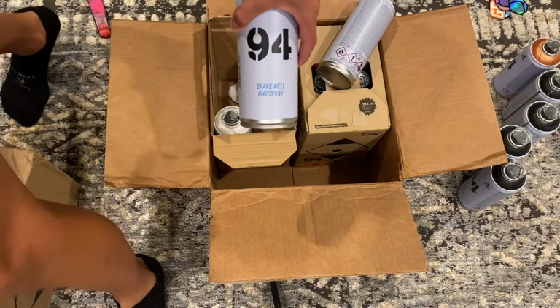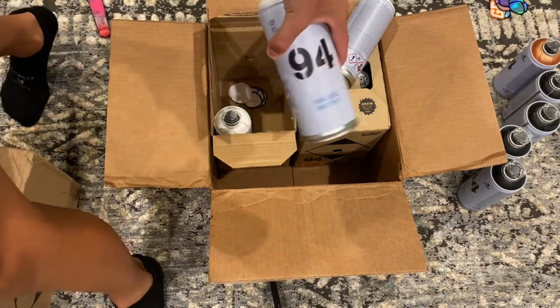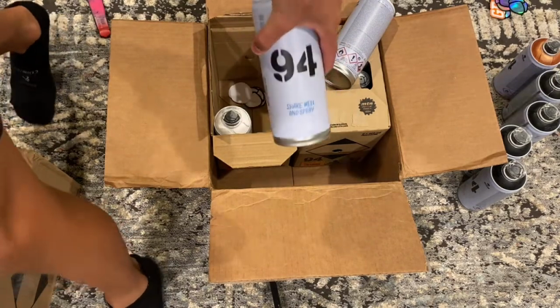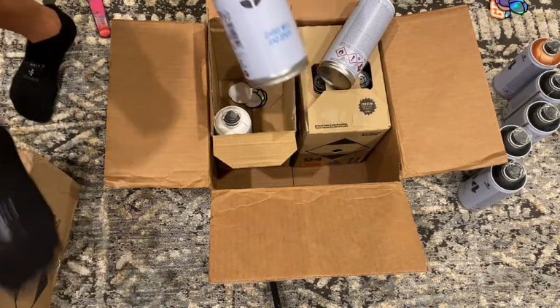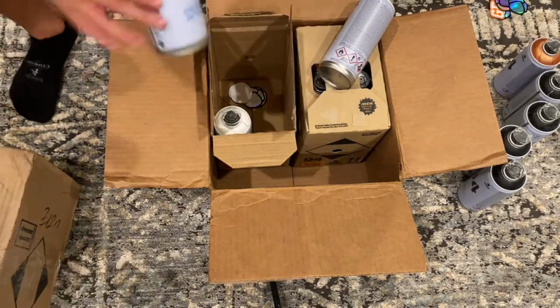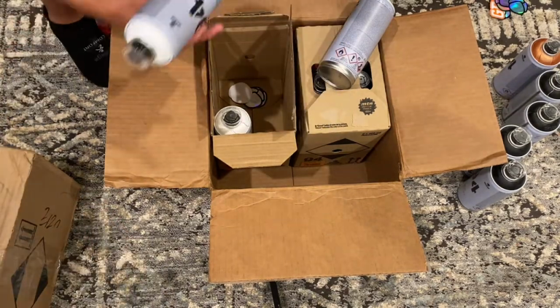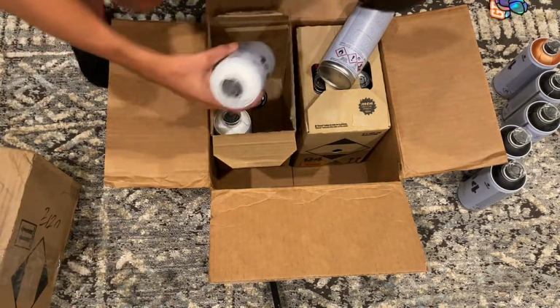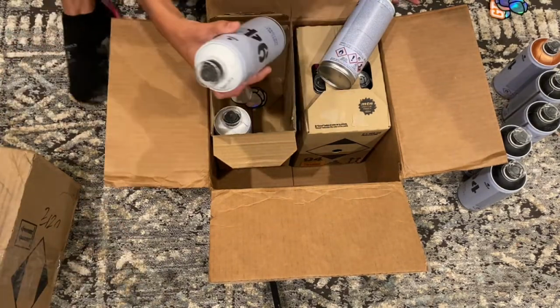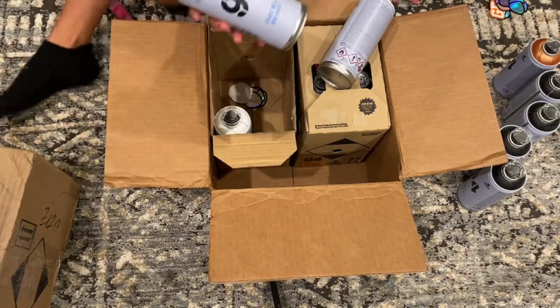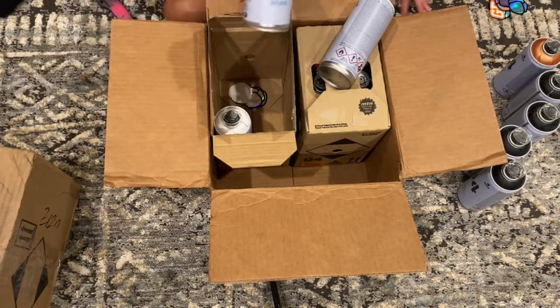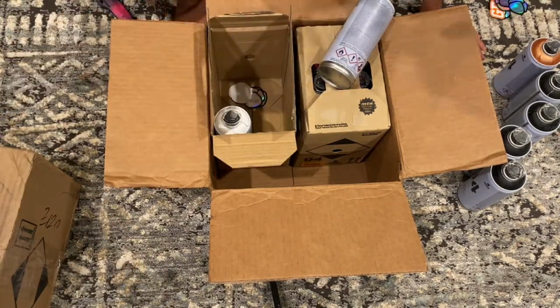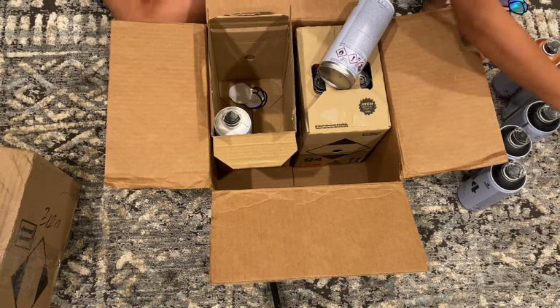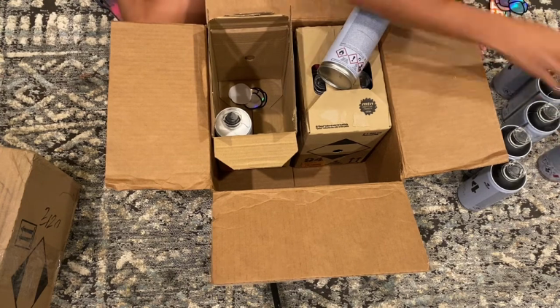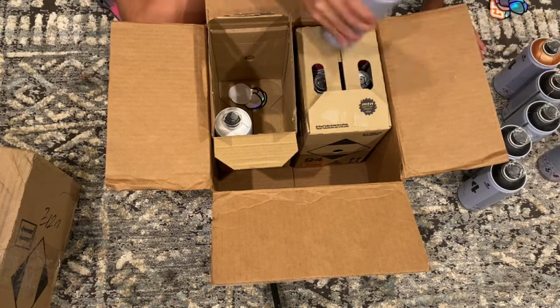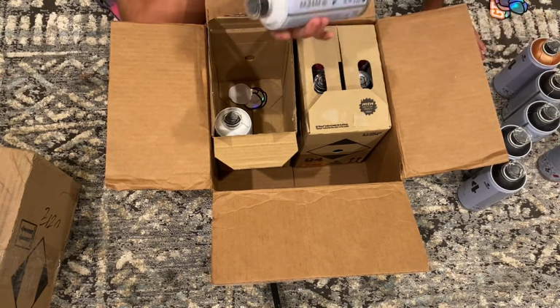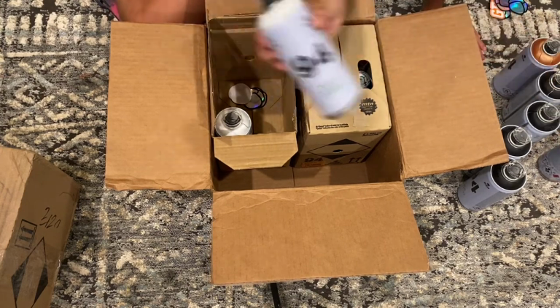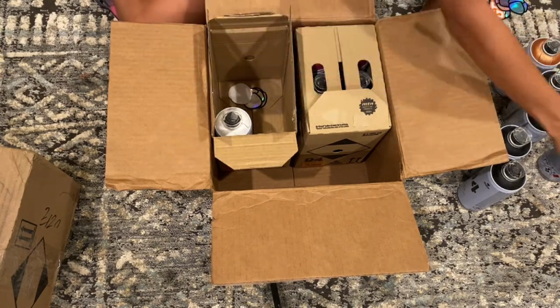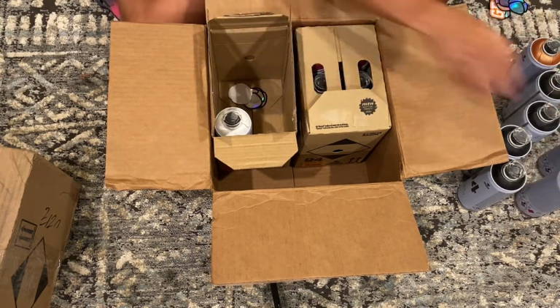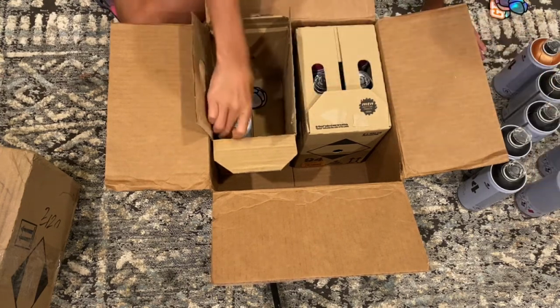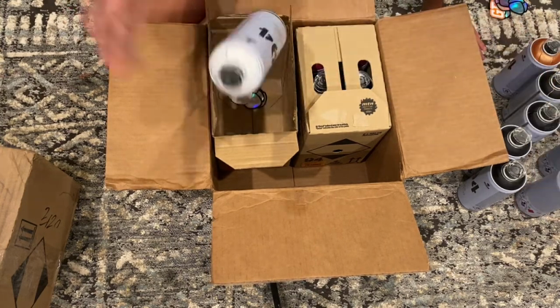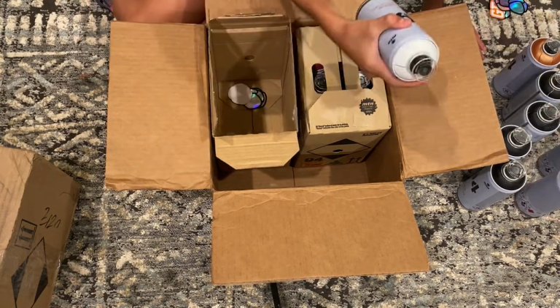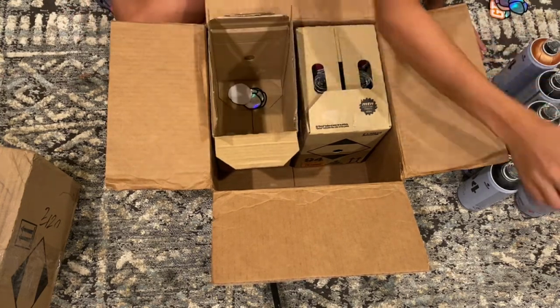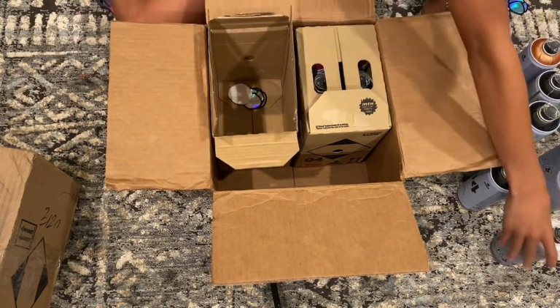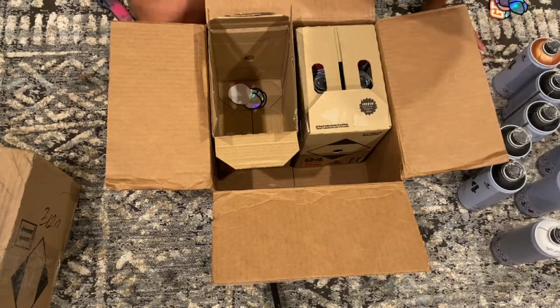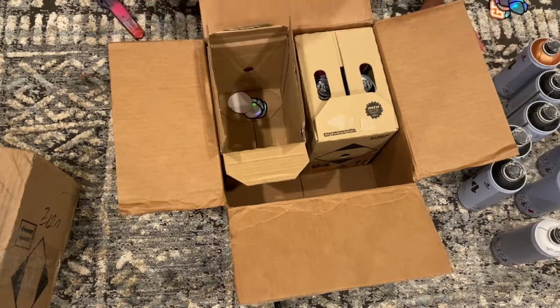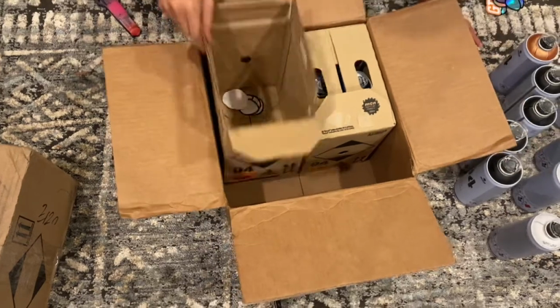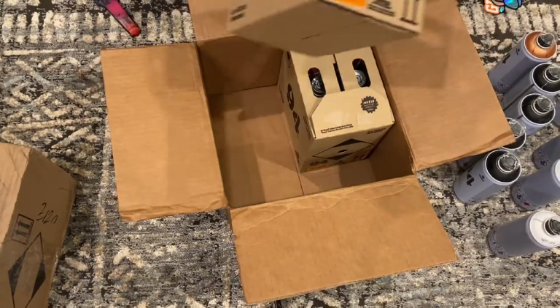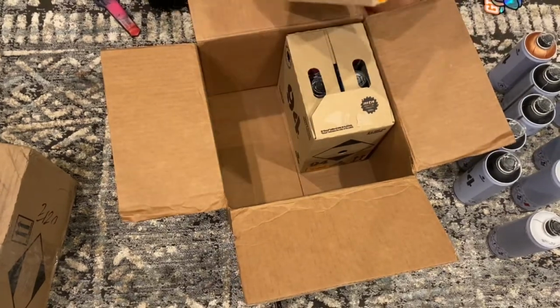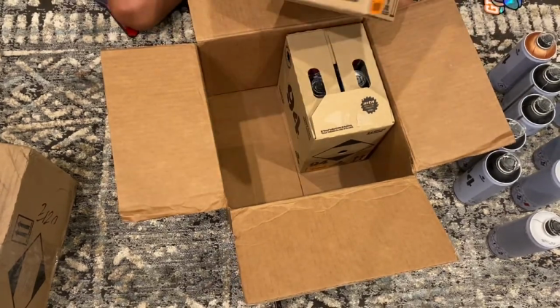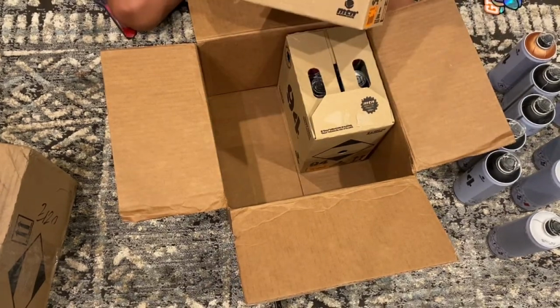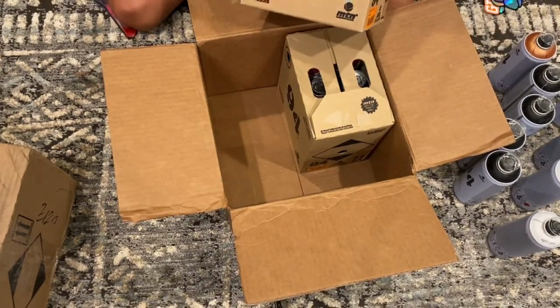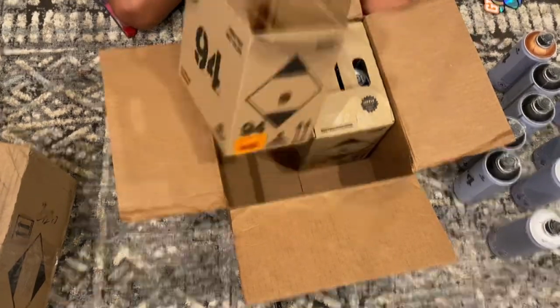One of the whites has 'shake well and spray' as its slogan. So here's the second, third, and fourth white. So many stickers — they sent so many!